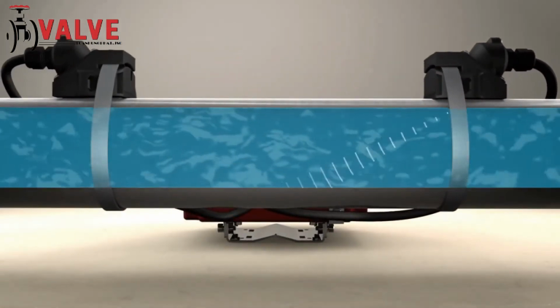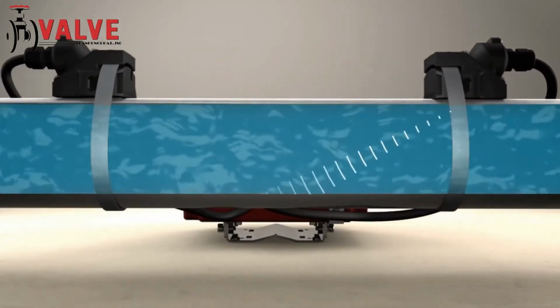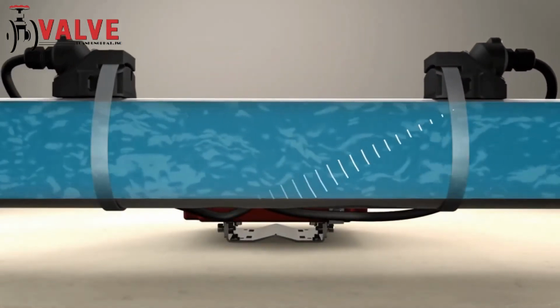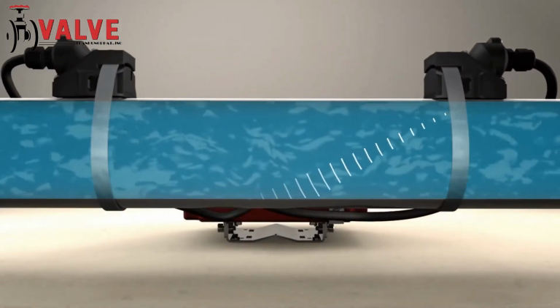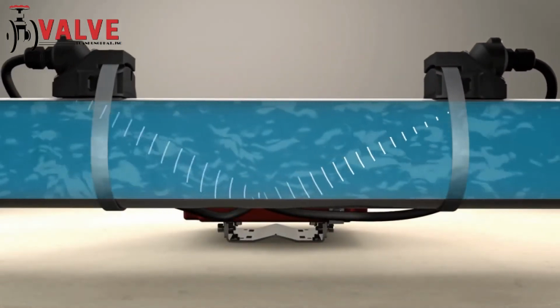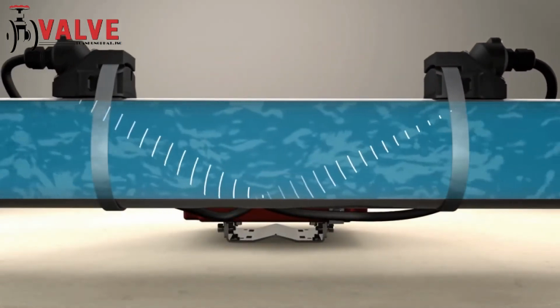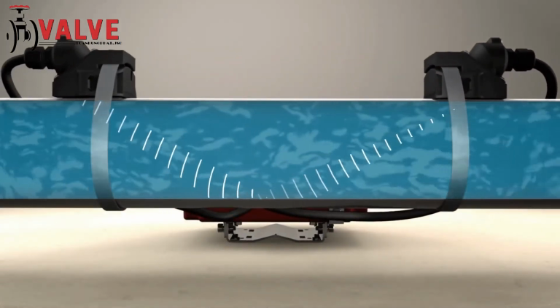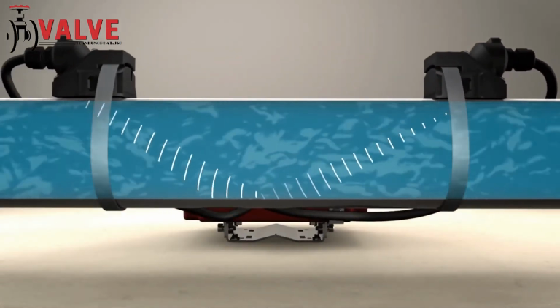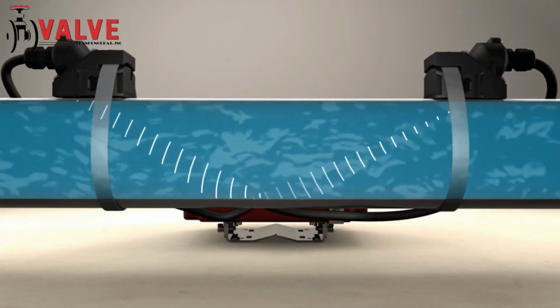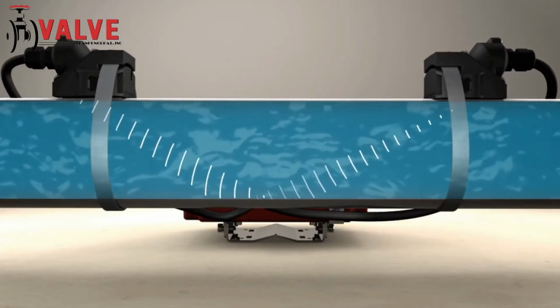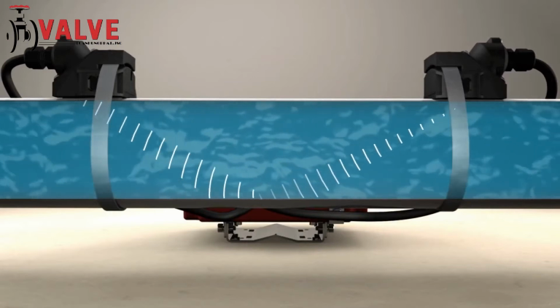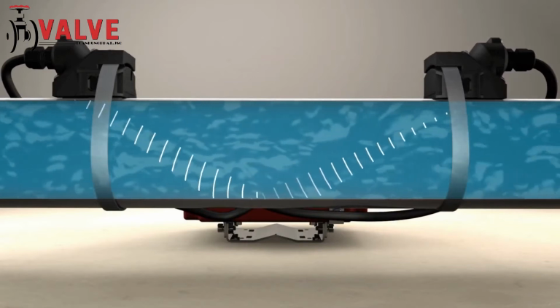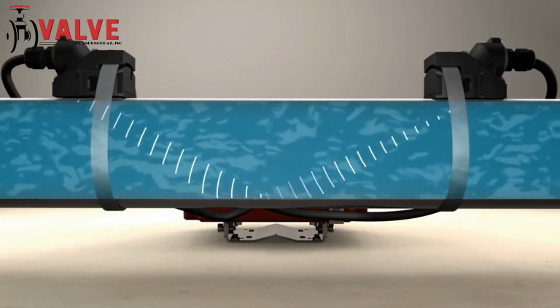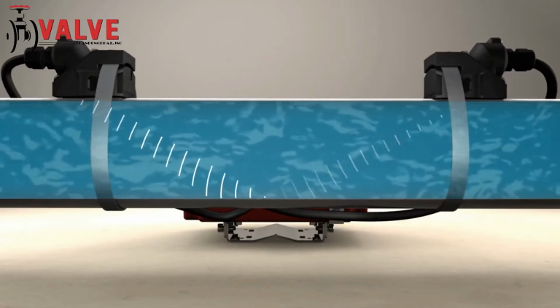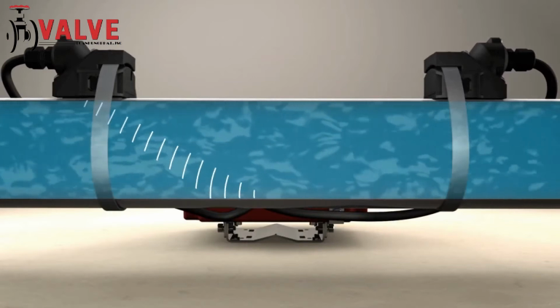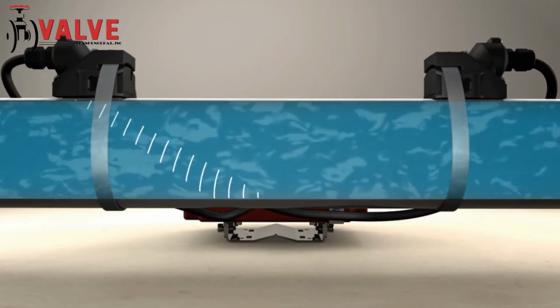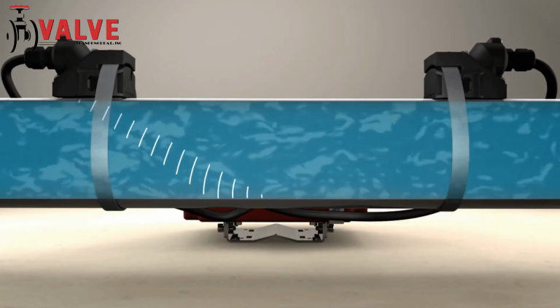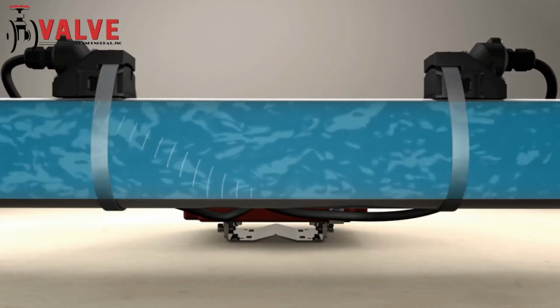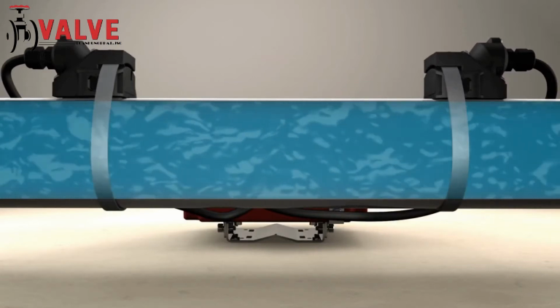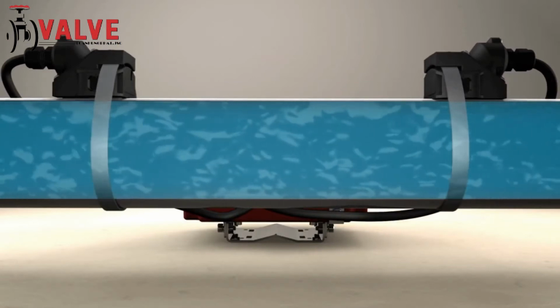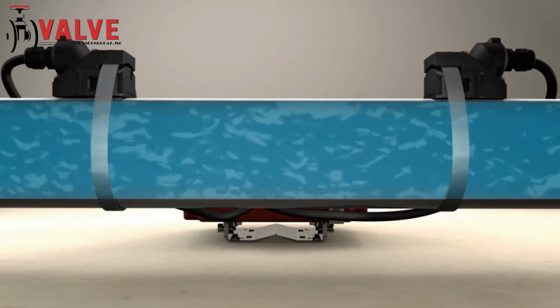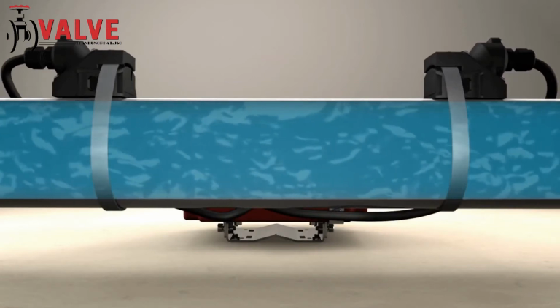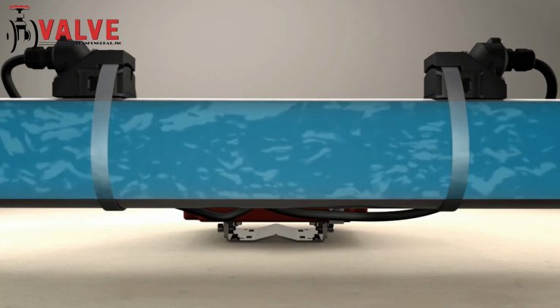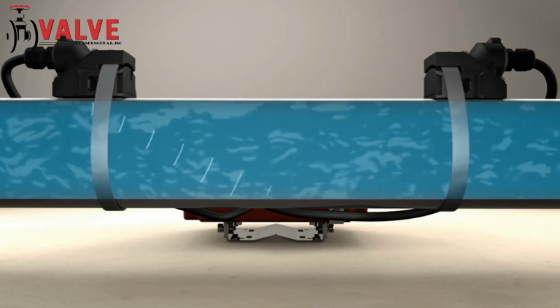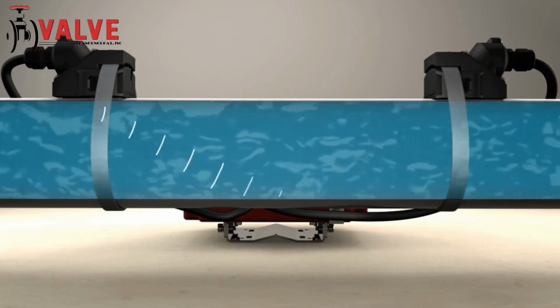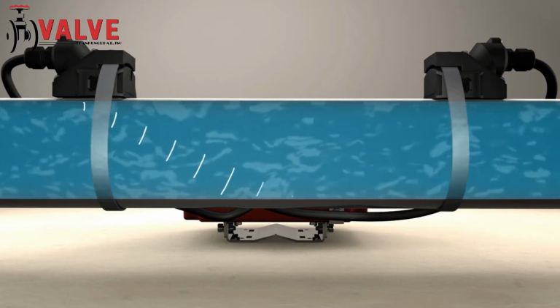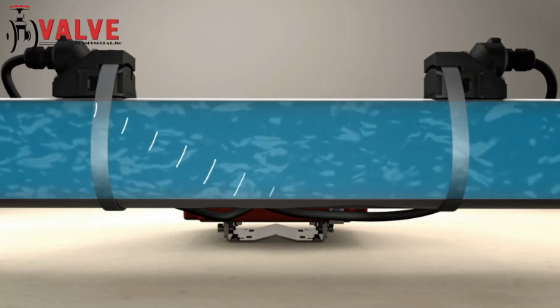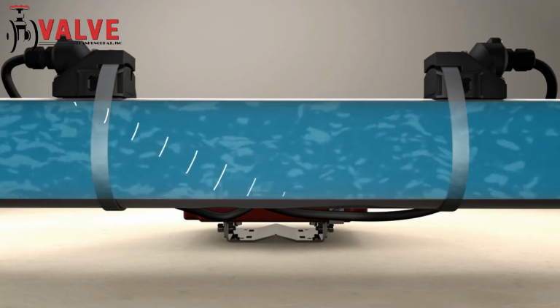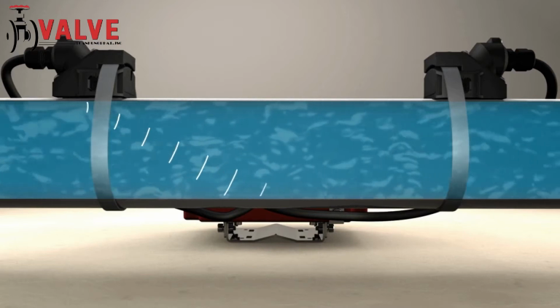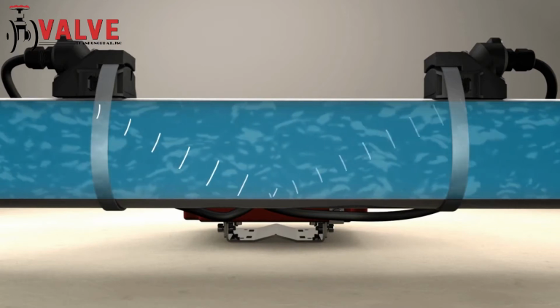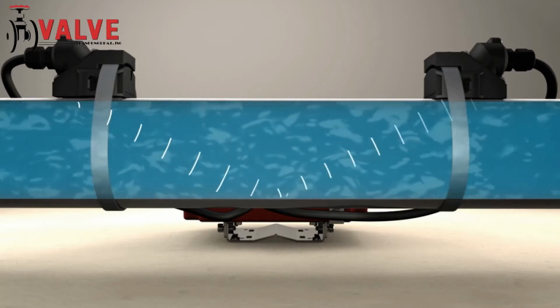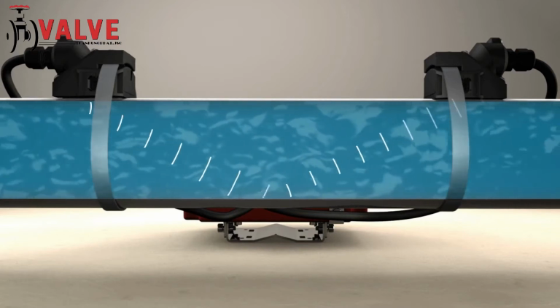A signal is transmitted through the pipe wall from one transducer to another. When the signal is moving with the flow, it travels faster. When the signal is moving against the flow, it travels slower.